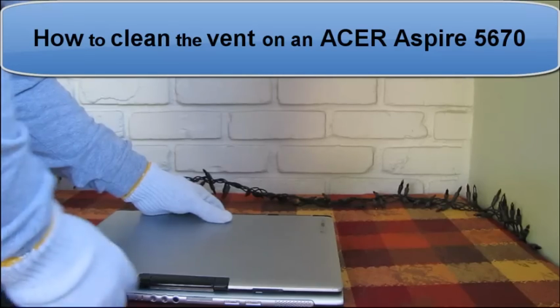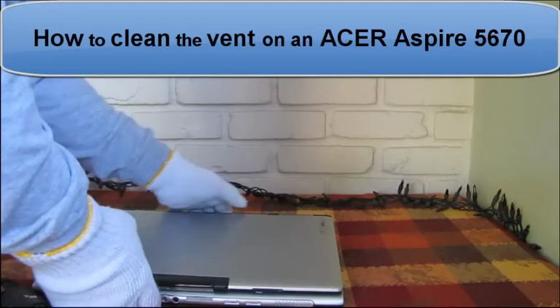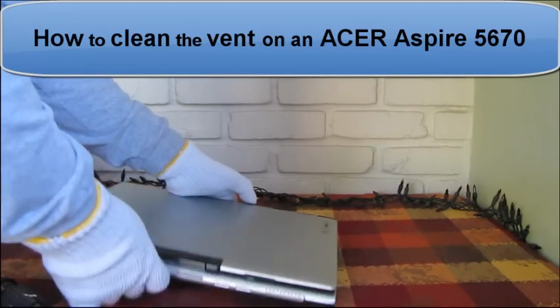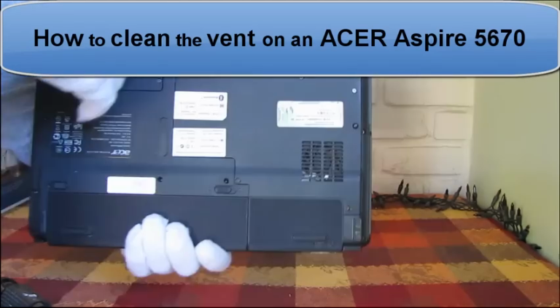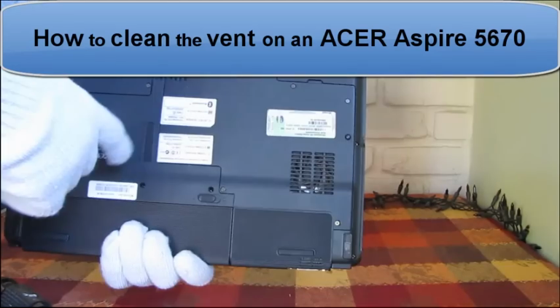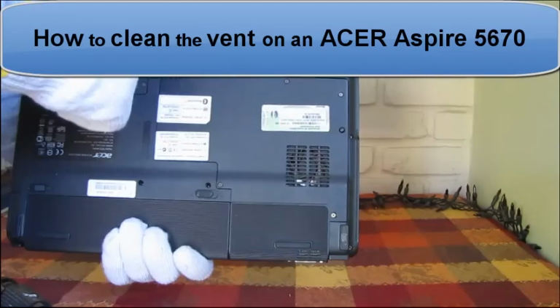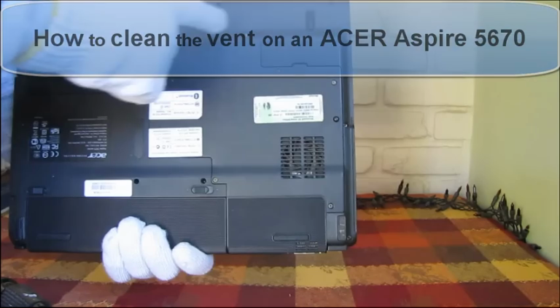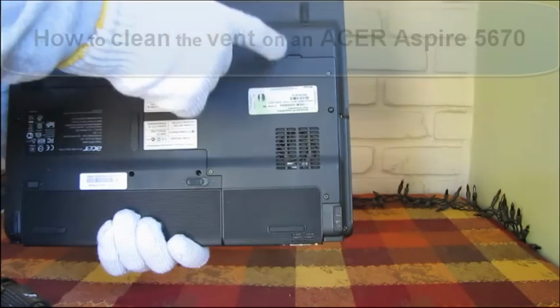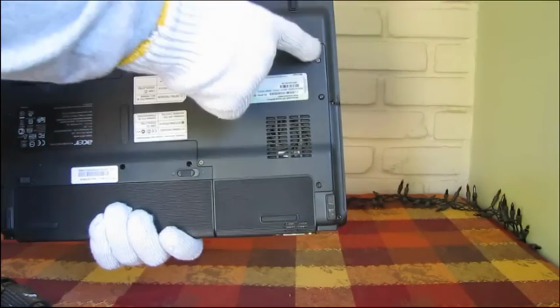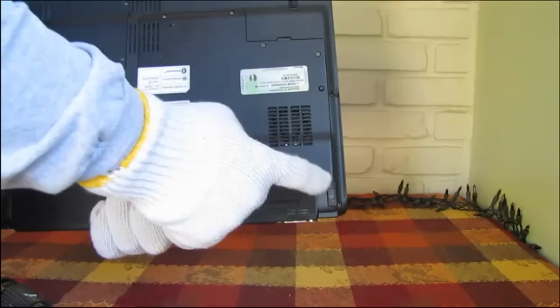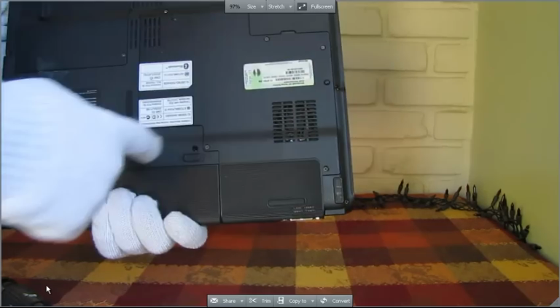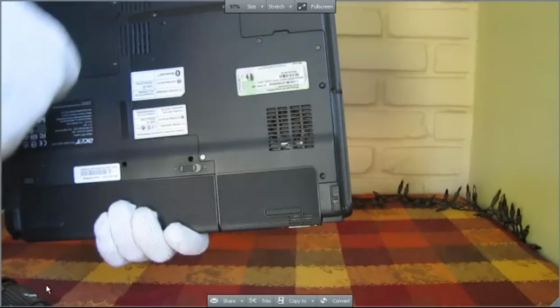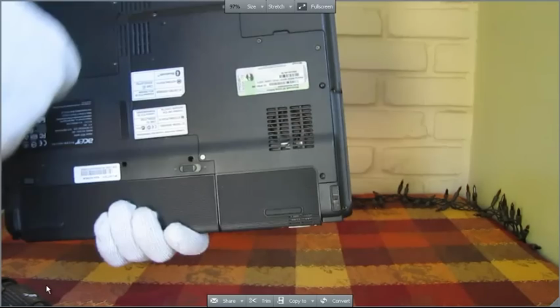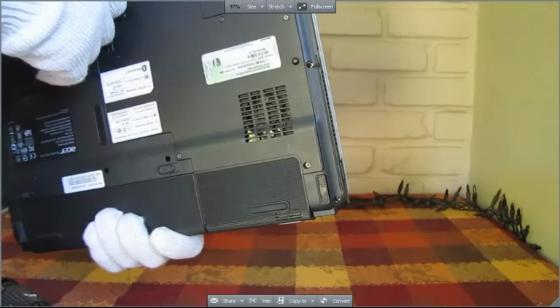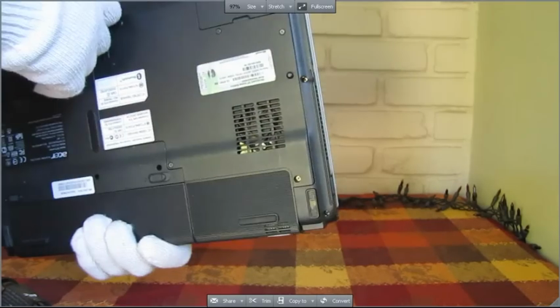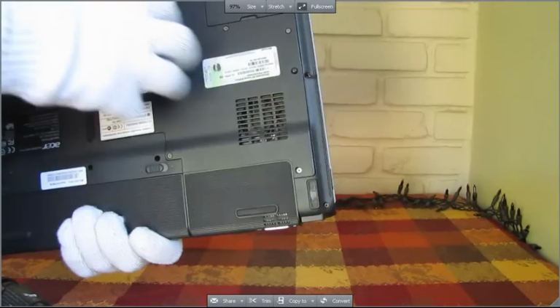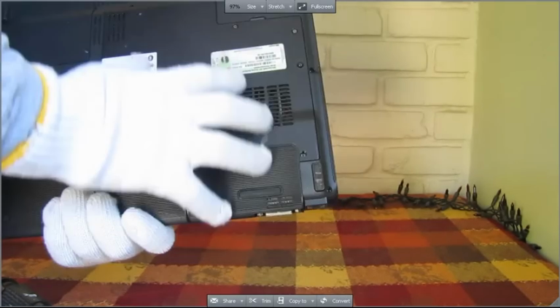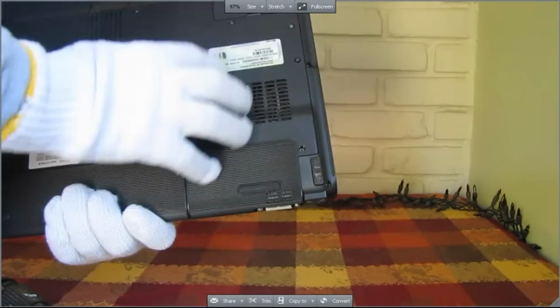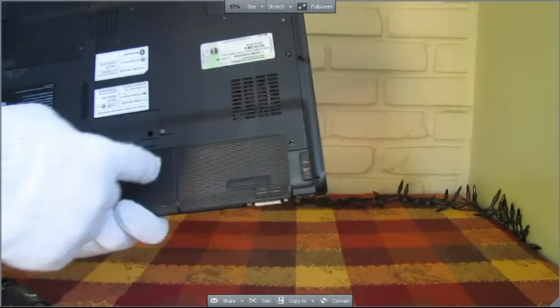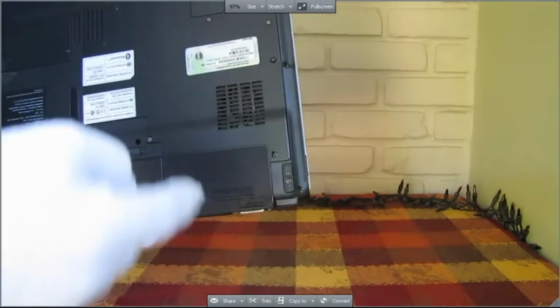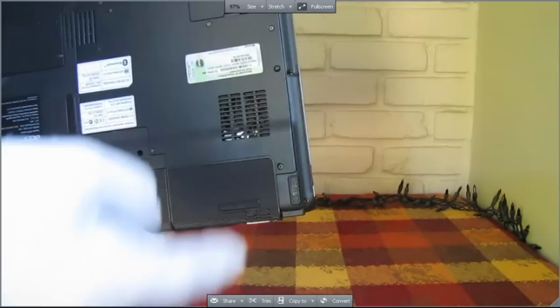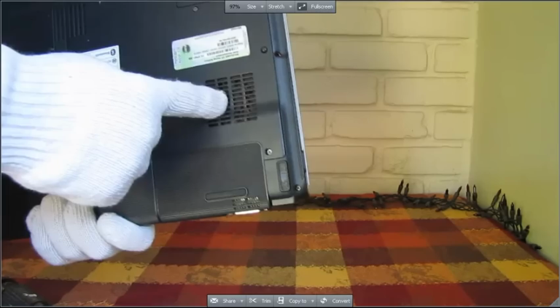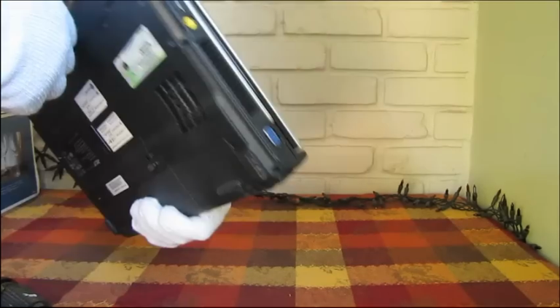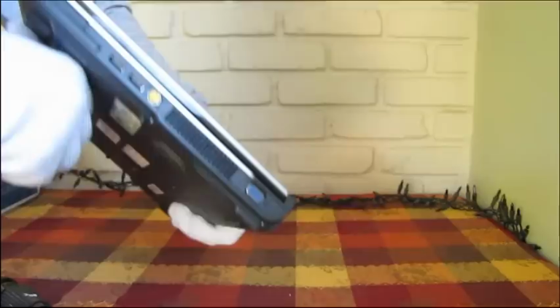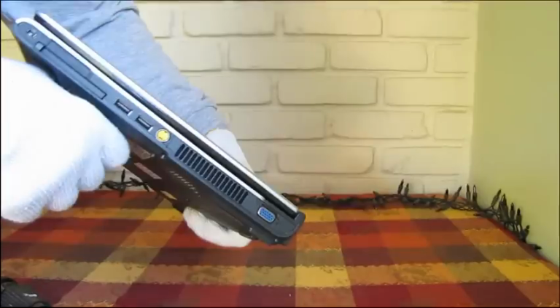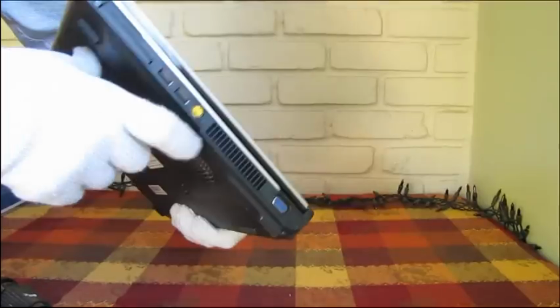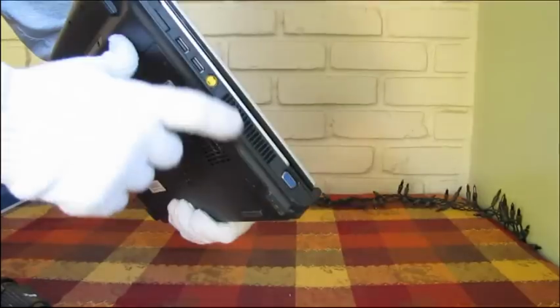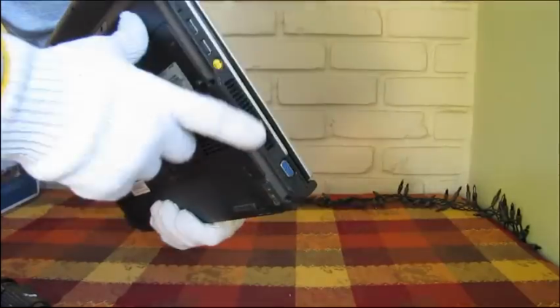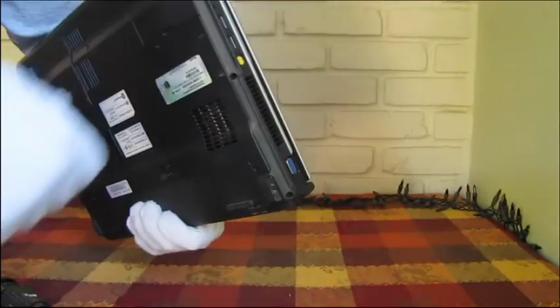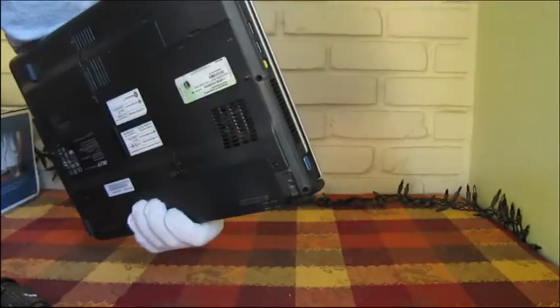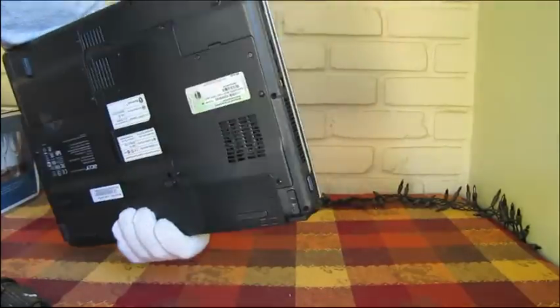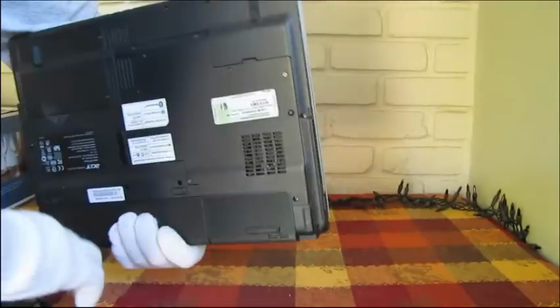We're going to clean out this vent down here. We need to take out these screws, and then after we take out those screws, we're going to take this whole part off. The air comes in here and it gets vented out right here. So that's what we're going to do.